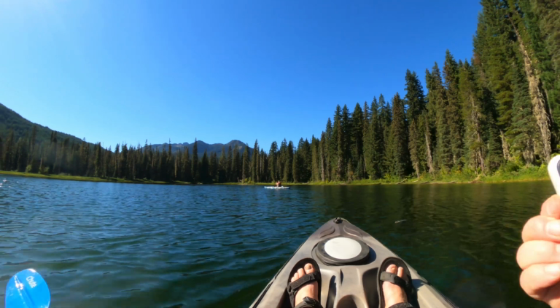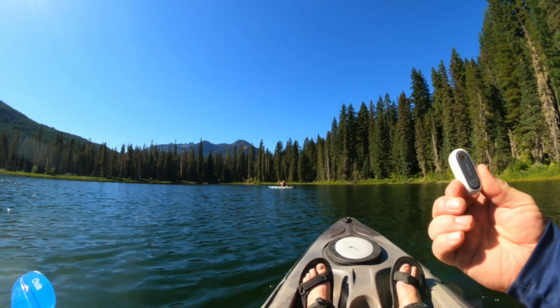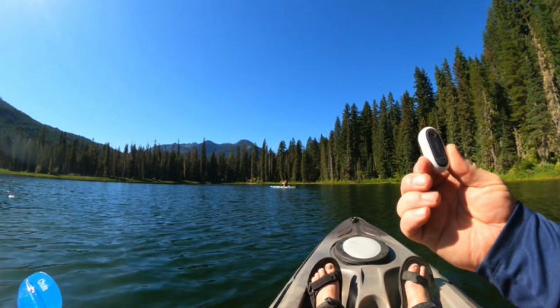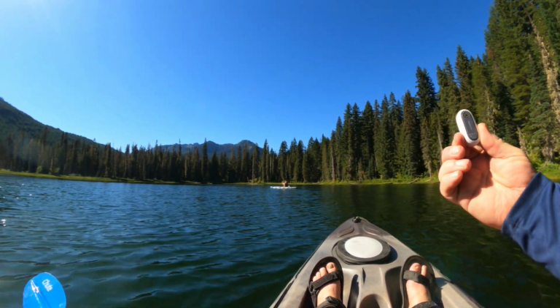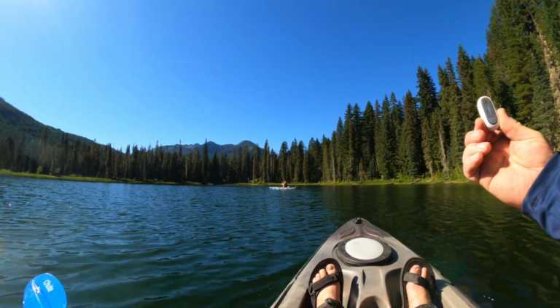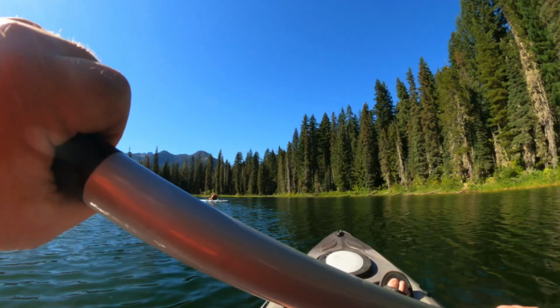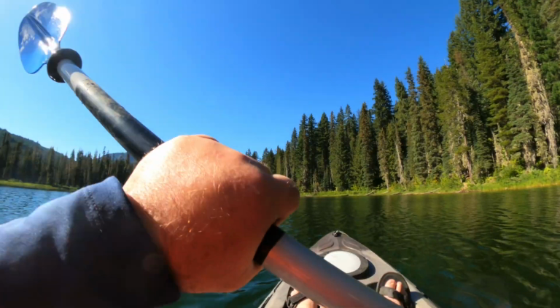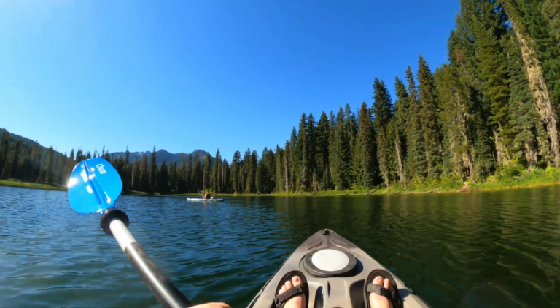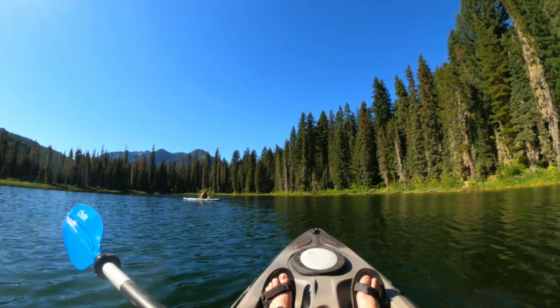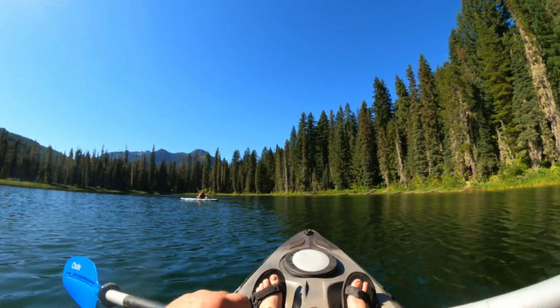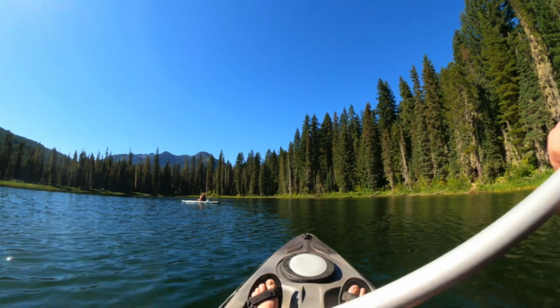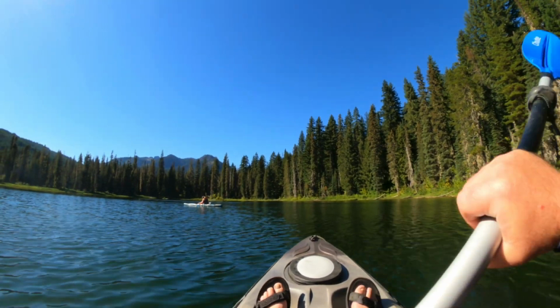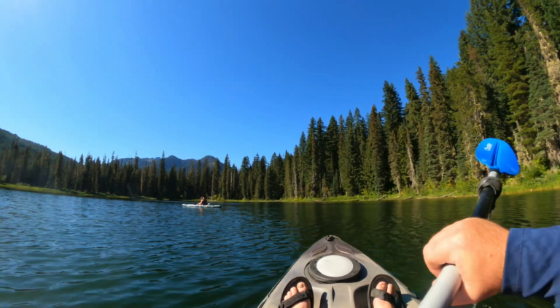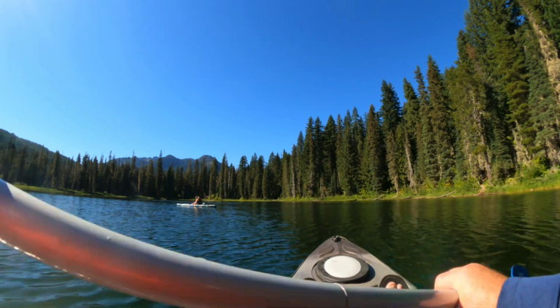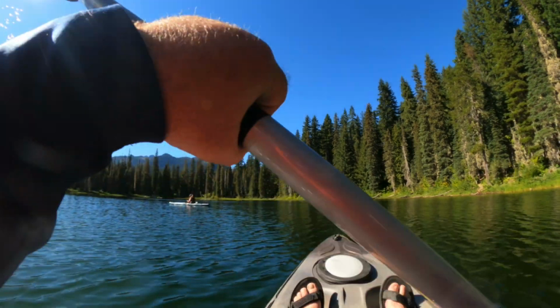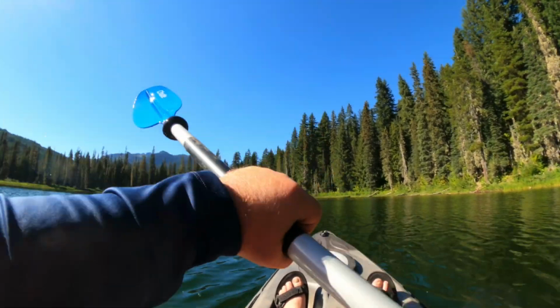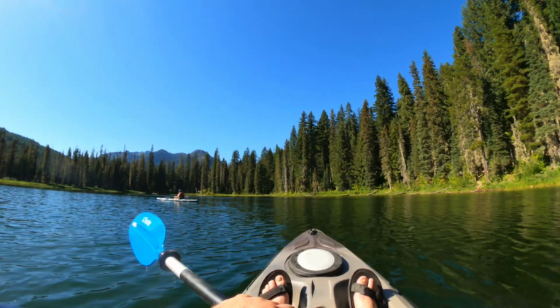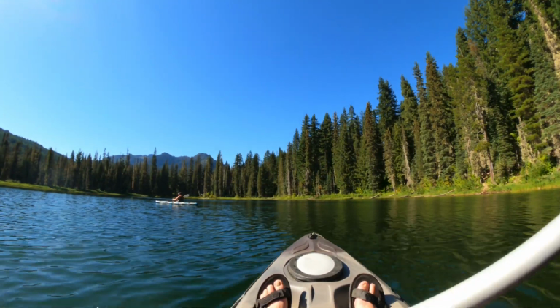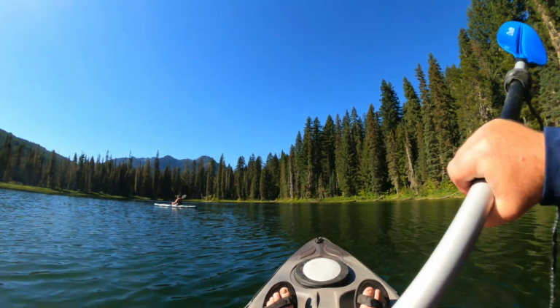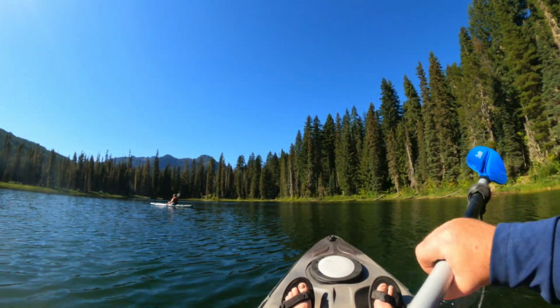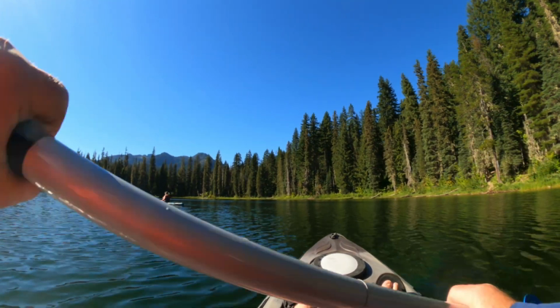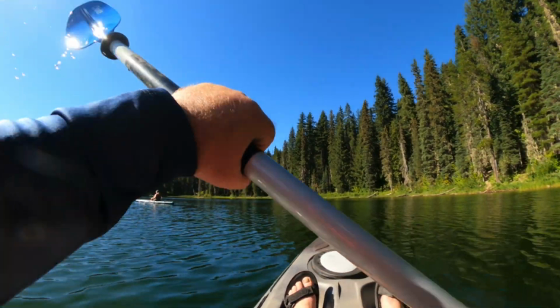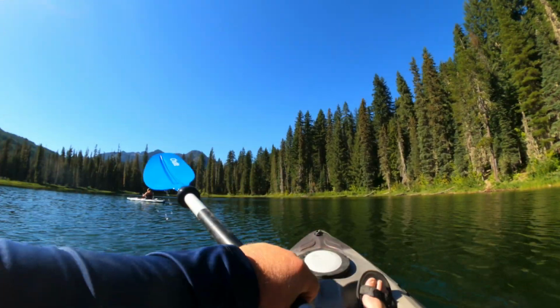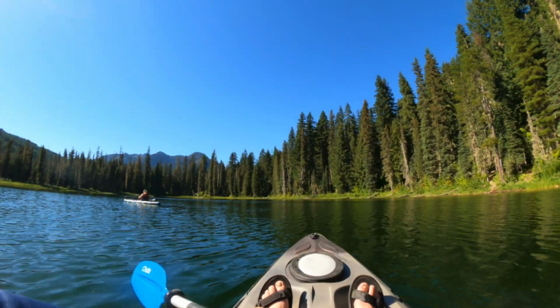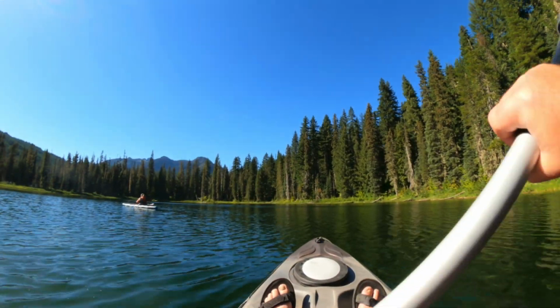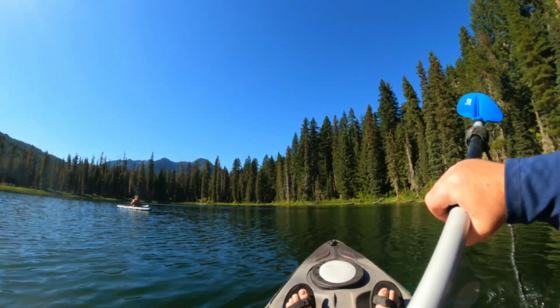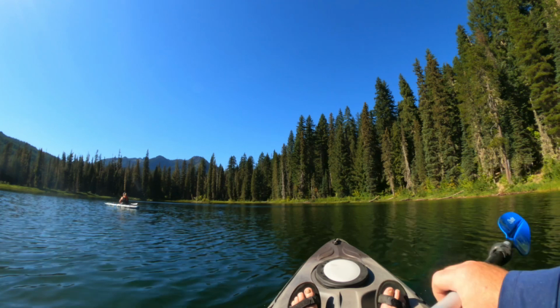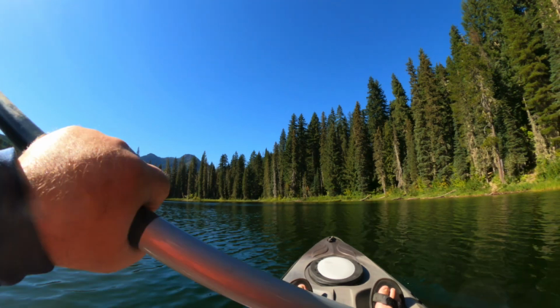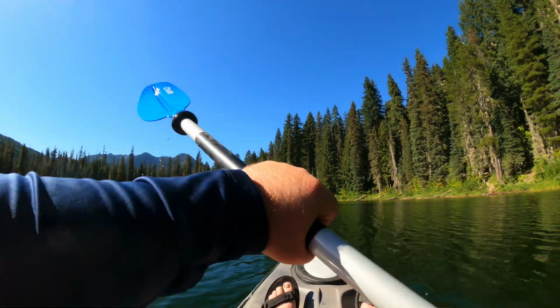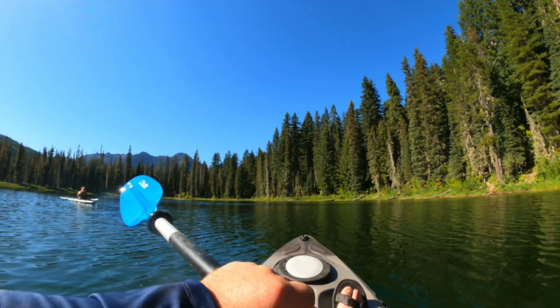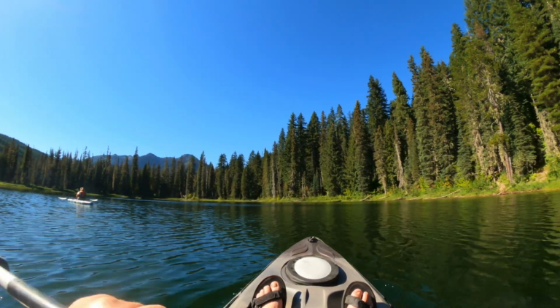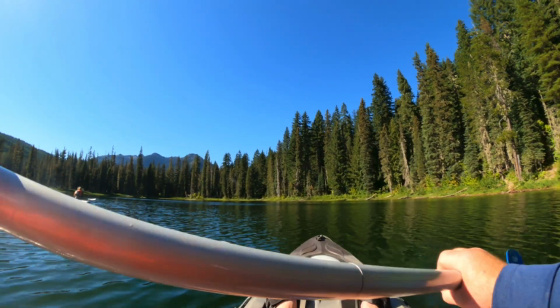Got a visitor — had a dragonfly visitor. Oh, it's nice and calm up here at this end of the lake.